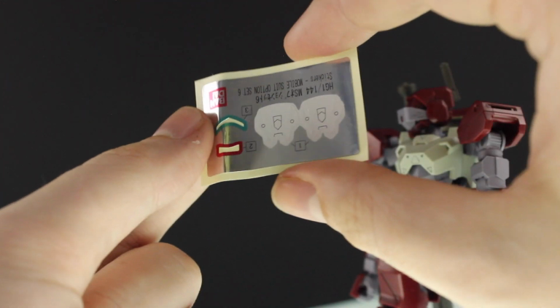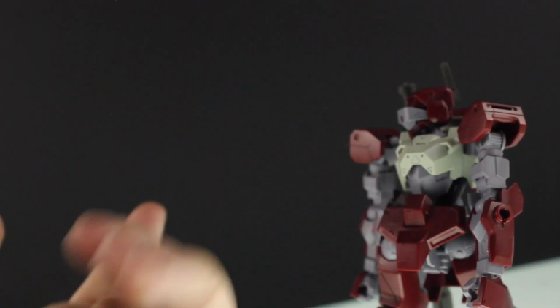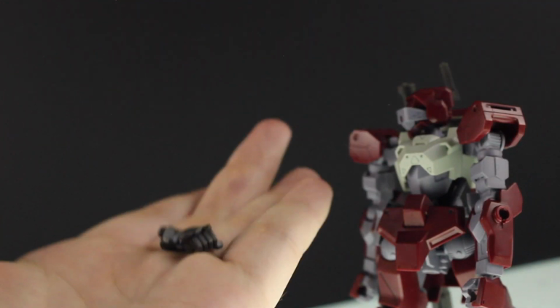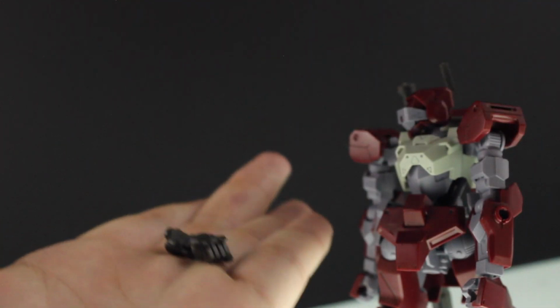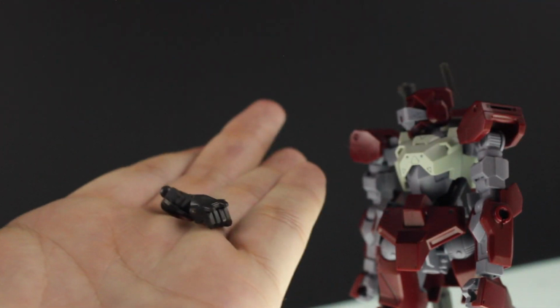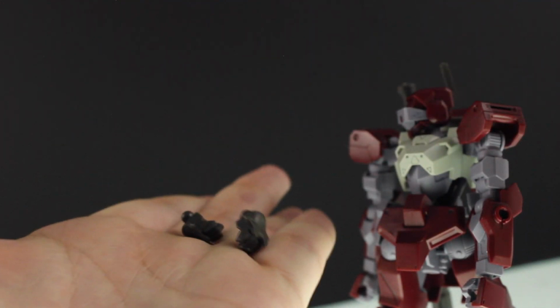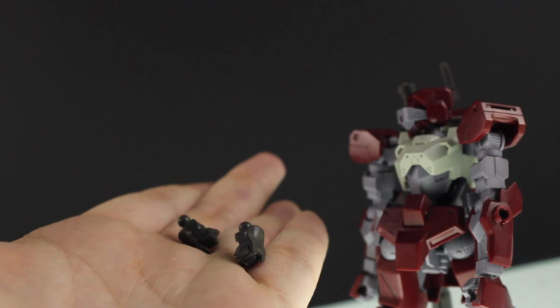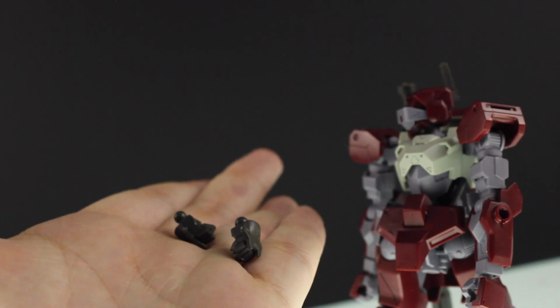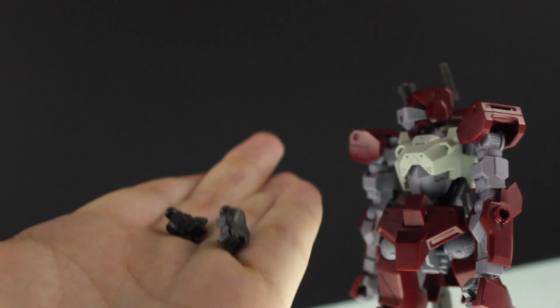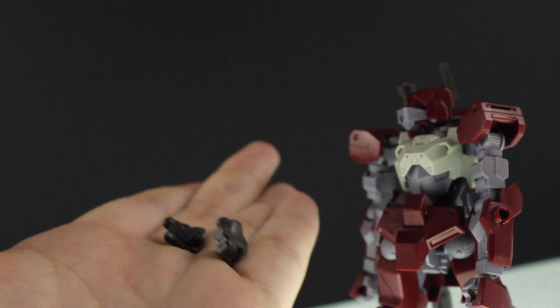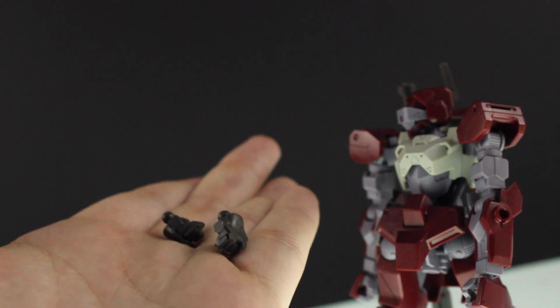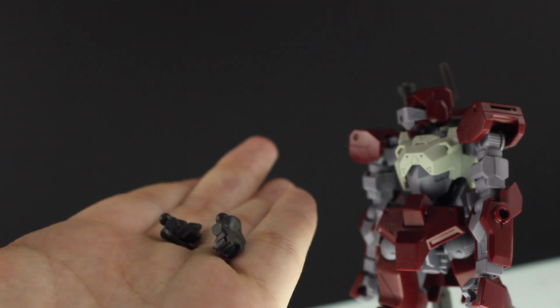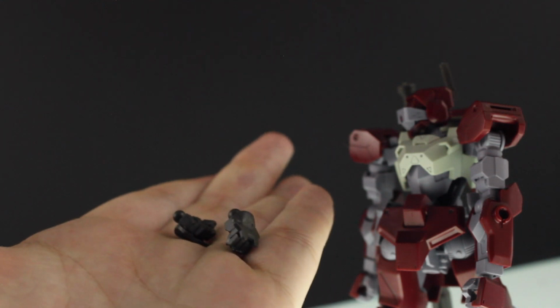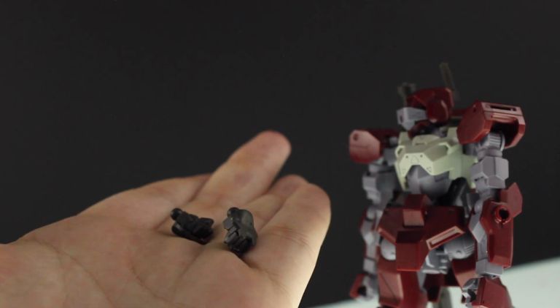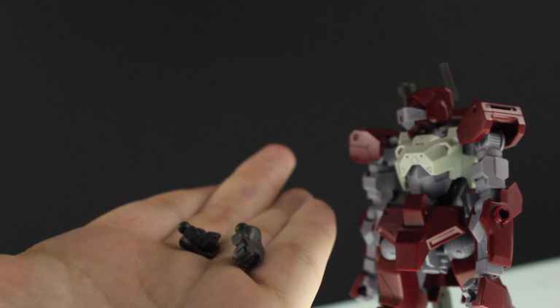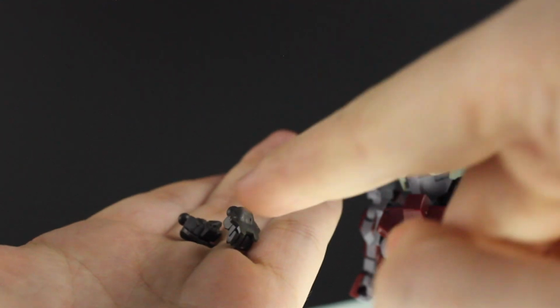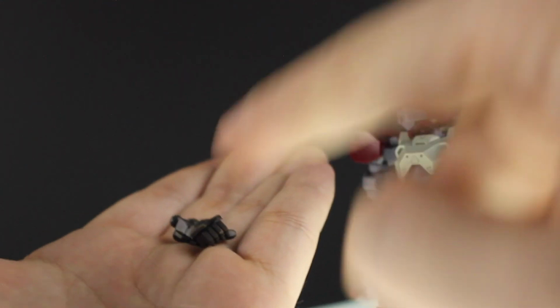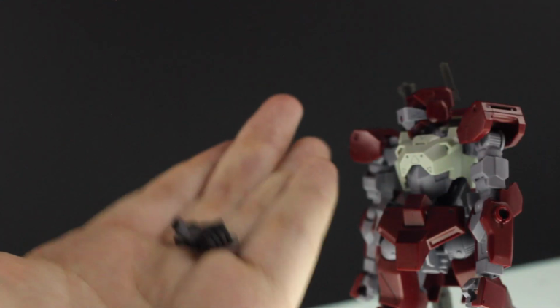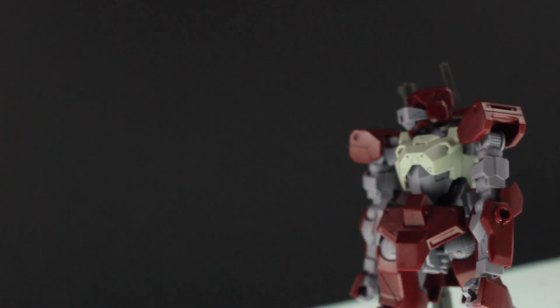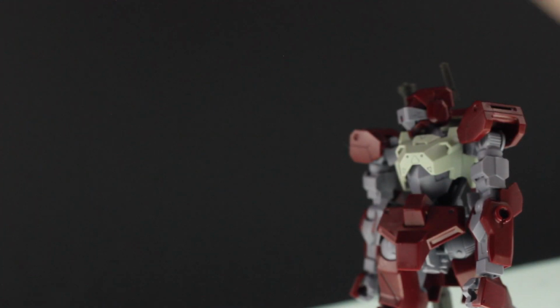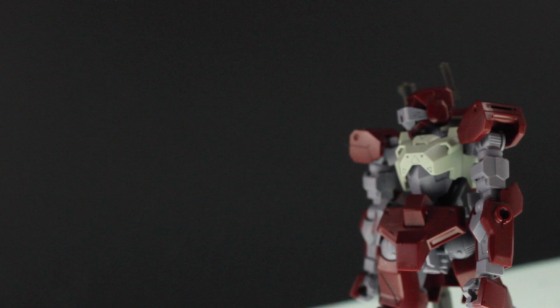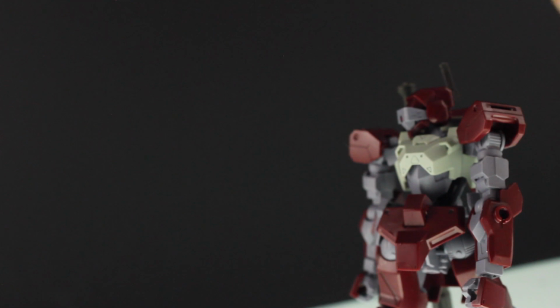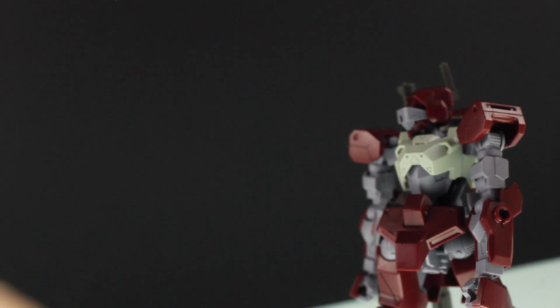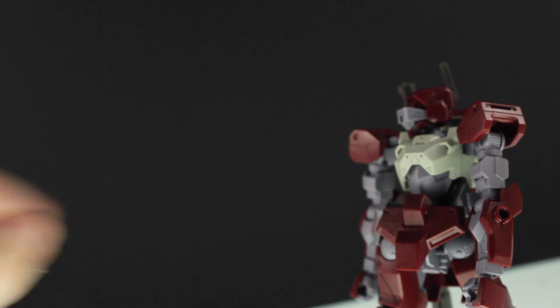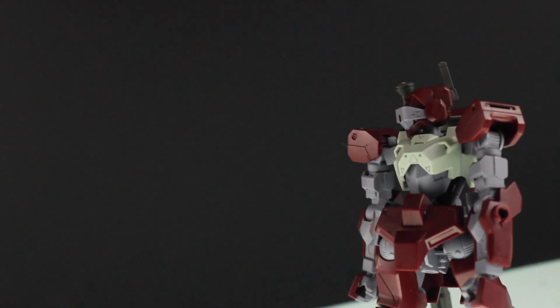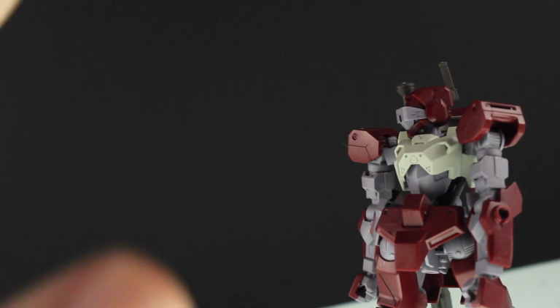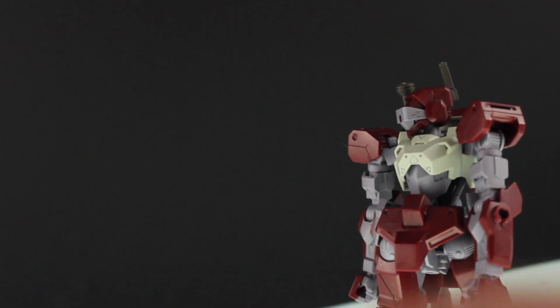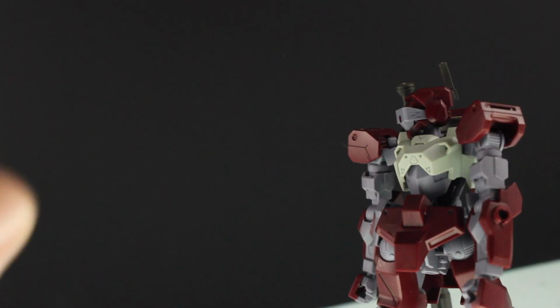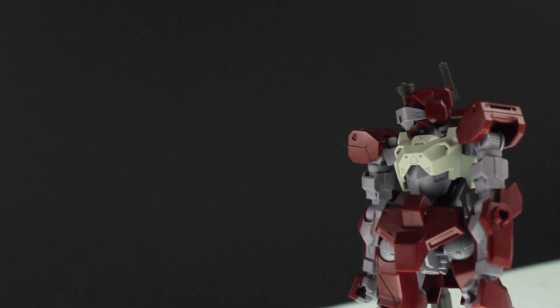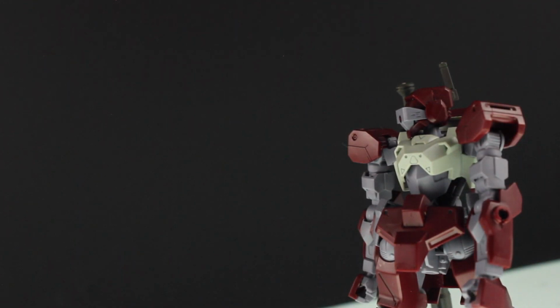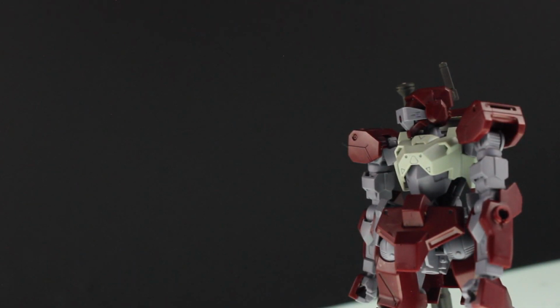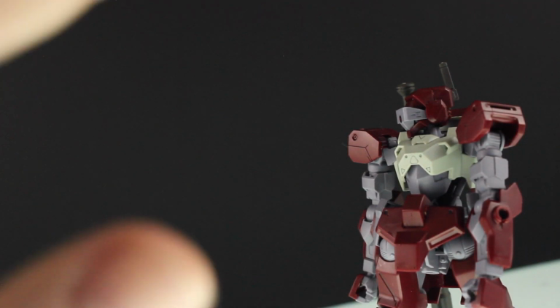There are stickers for on the back of the fists, but you probably don't want to use them — you'd prefer to paint them. Or as what I would do, I would just take the original white parts from the back of the Barbatos Lupus's hands and stick them on there because they fit. Again, you can imagine those on — I apologize, it's like my fifth or sixth review today, so I'm just trying to get through it real quick.